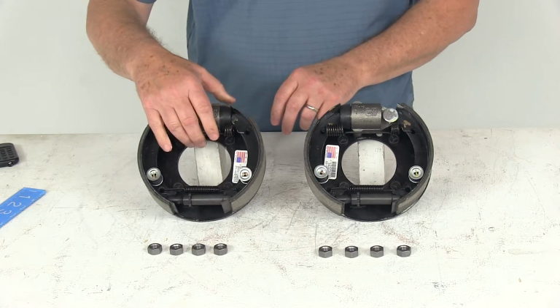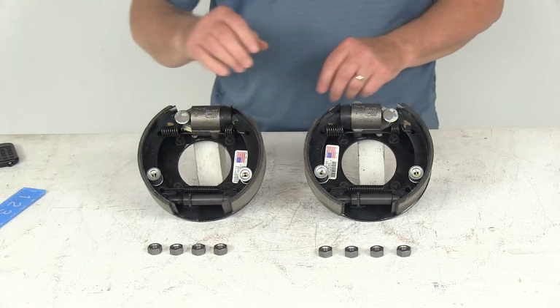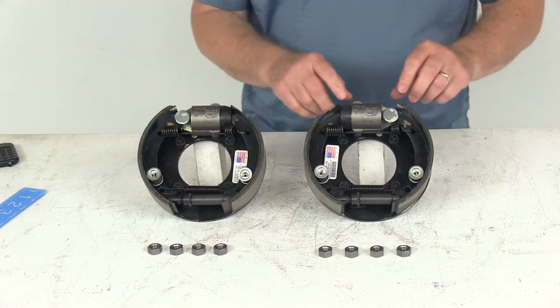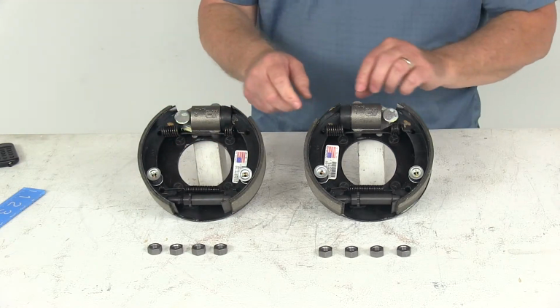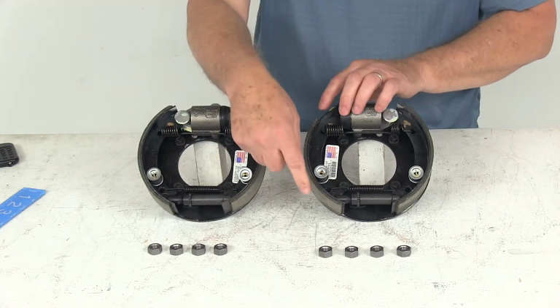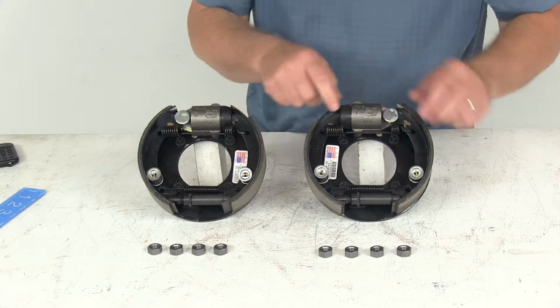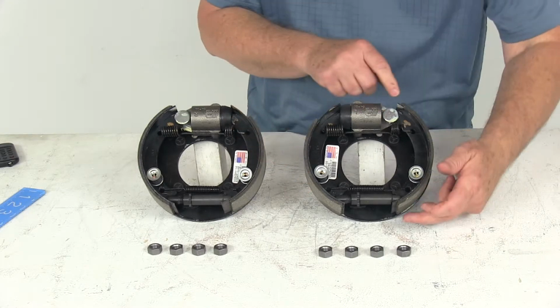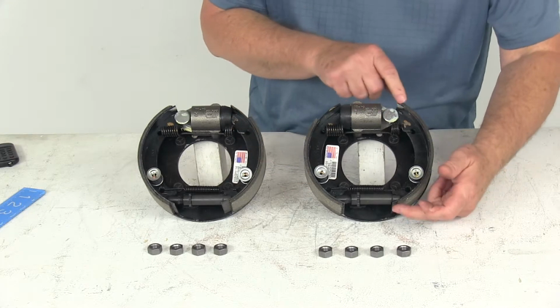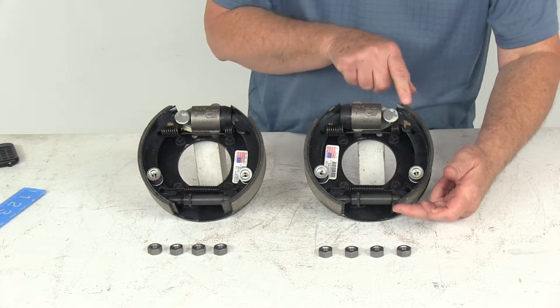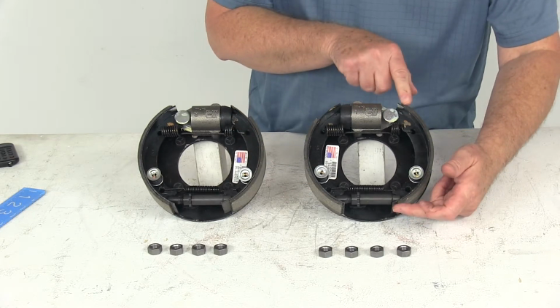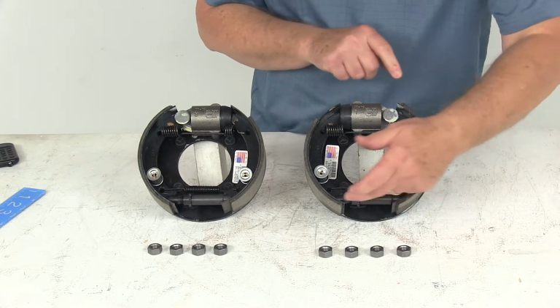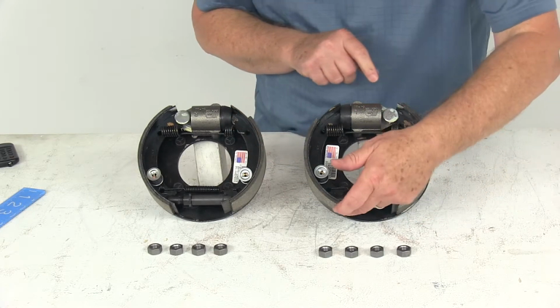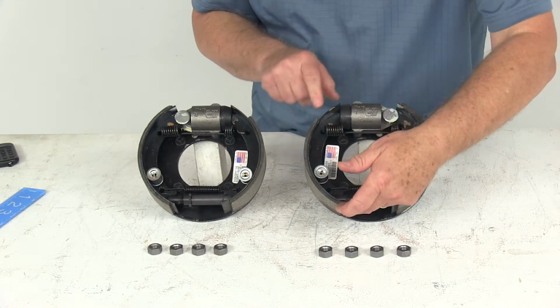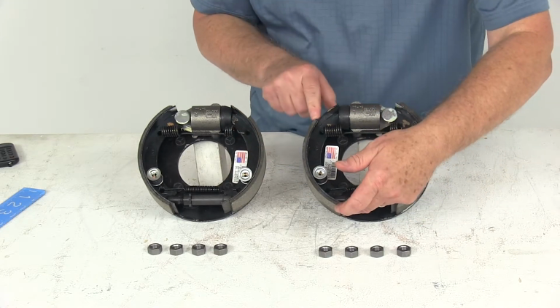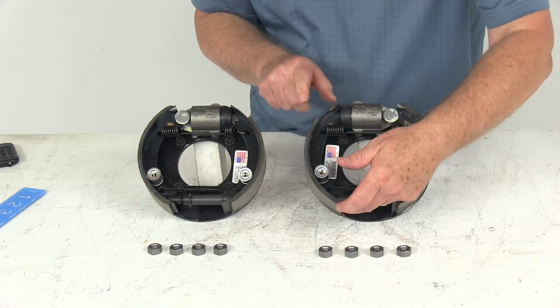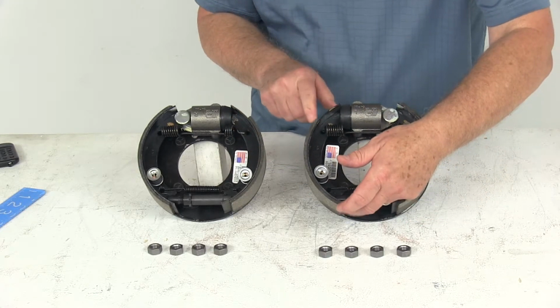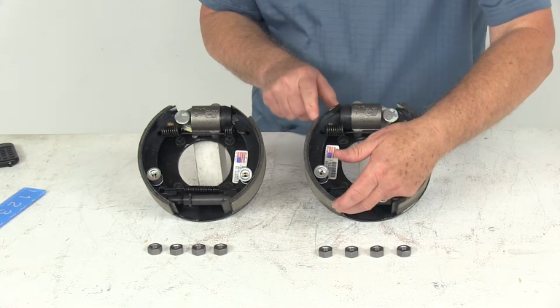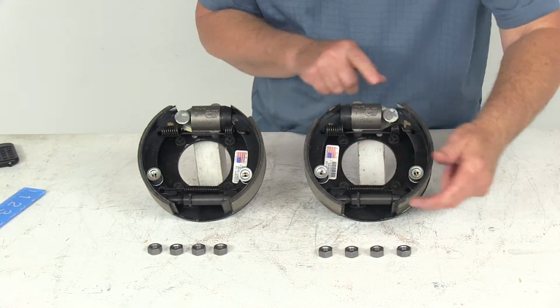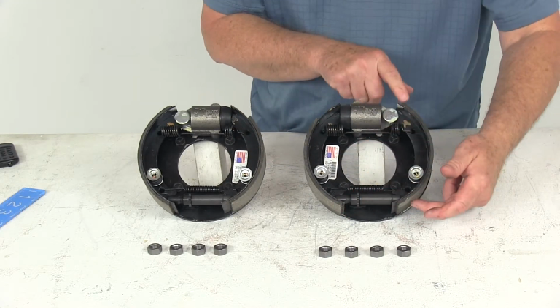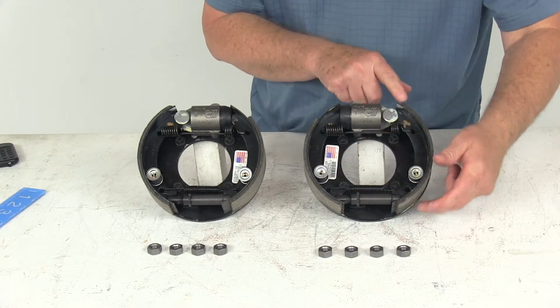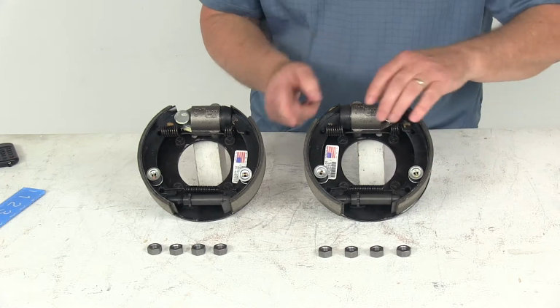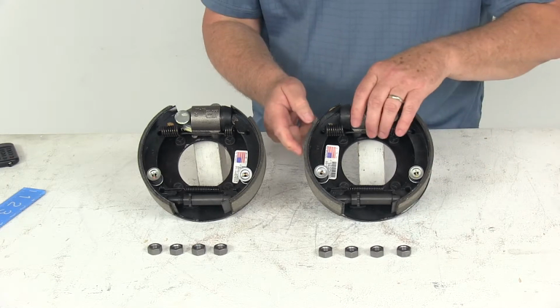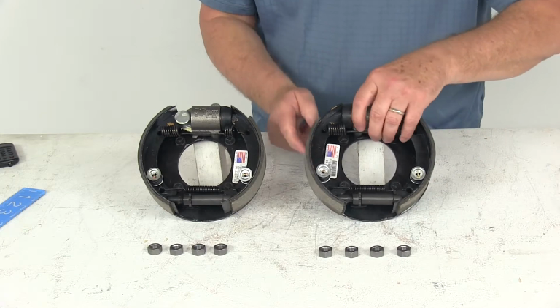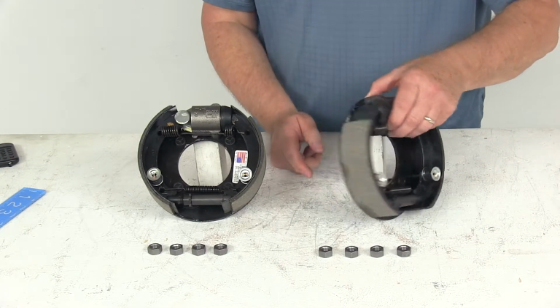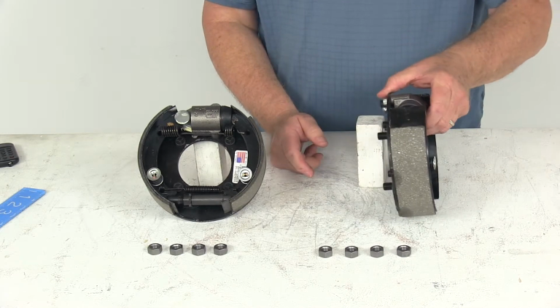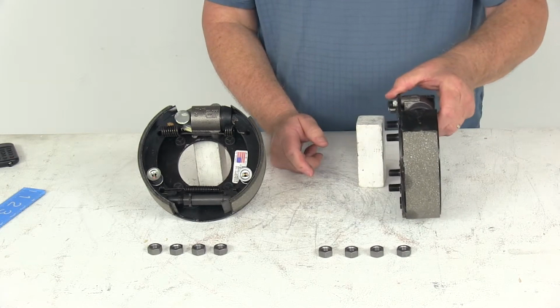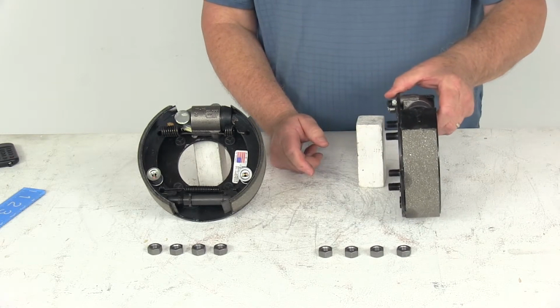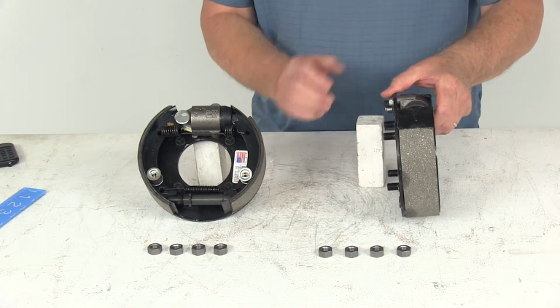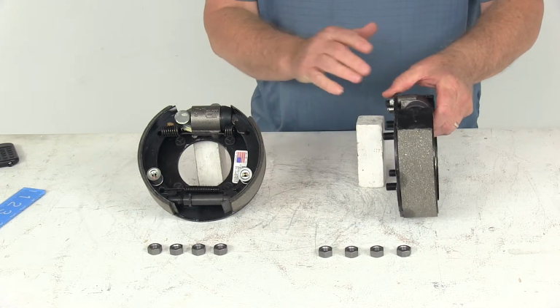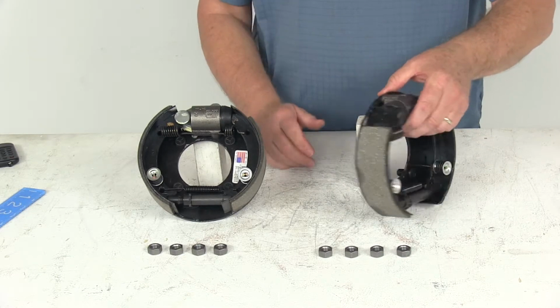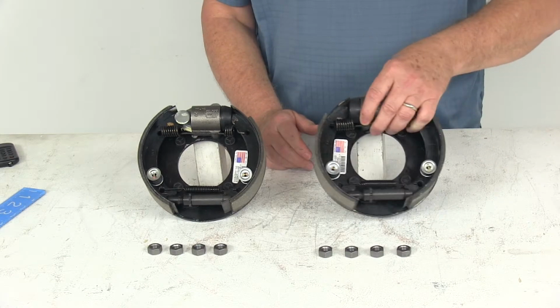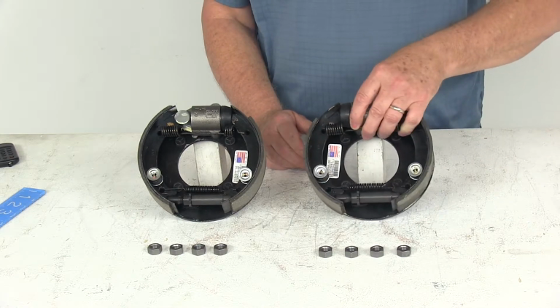On the other assembly, you can compare the pads the same way — this is the shorter pad and this is the longer pad. The shorter one faces the front of the trailer, which tells you this is the left hand driver side assembly.